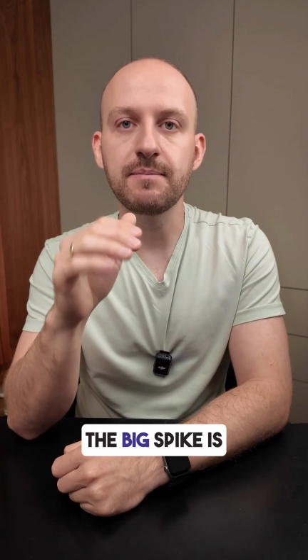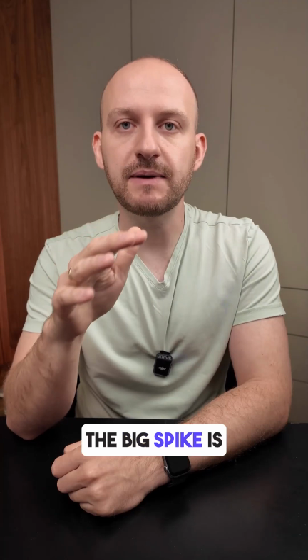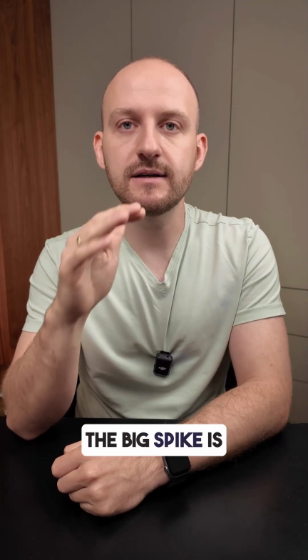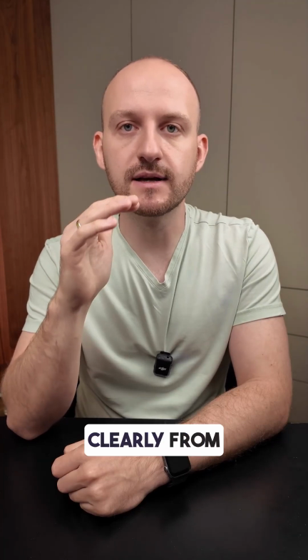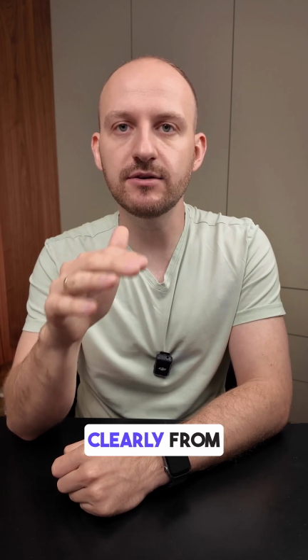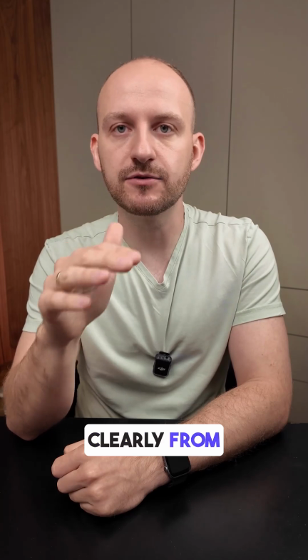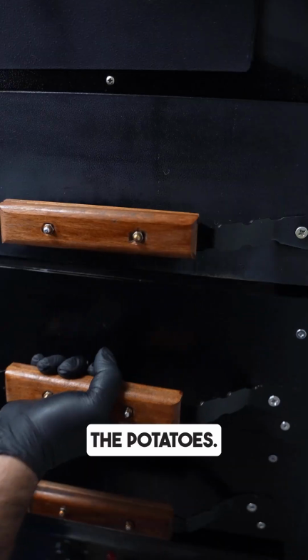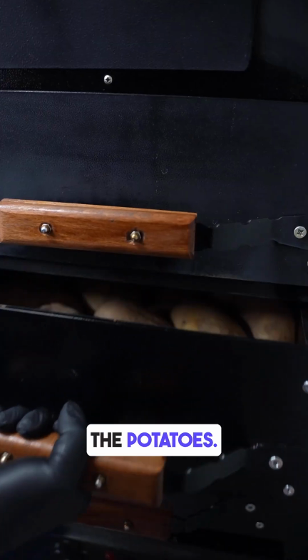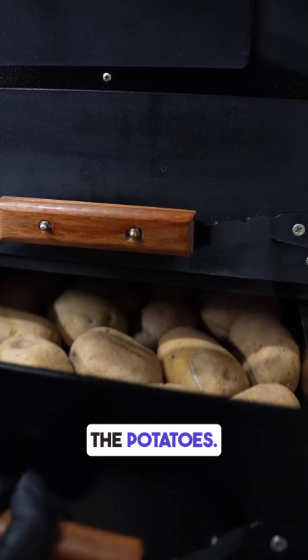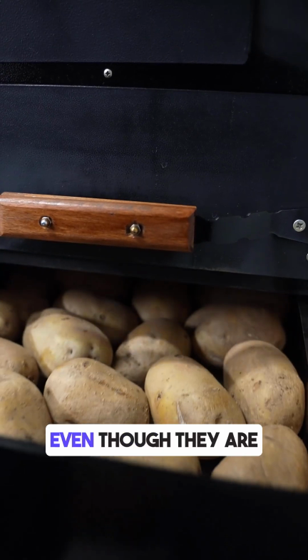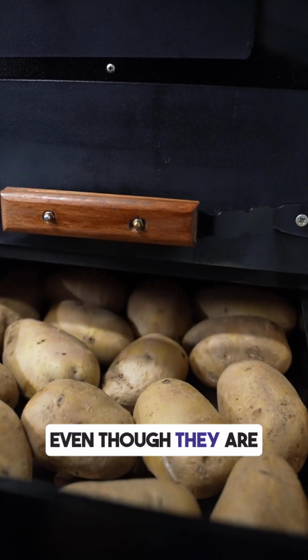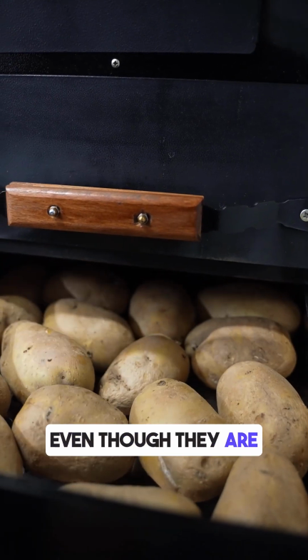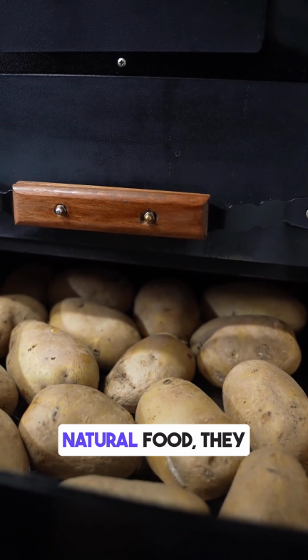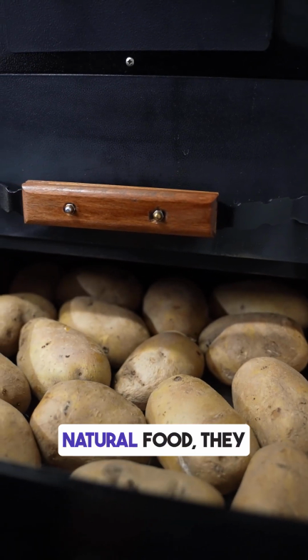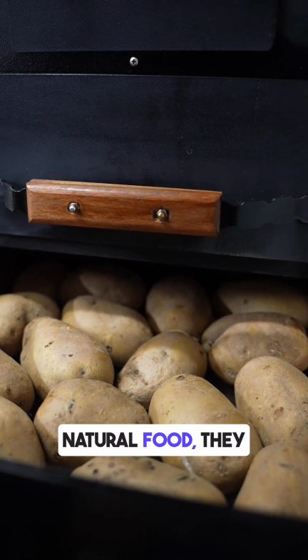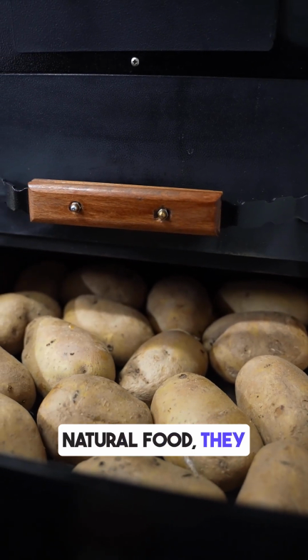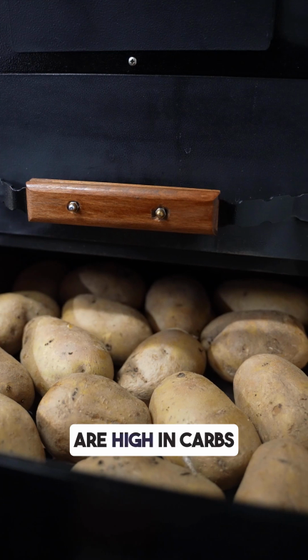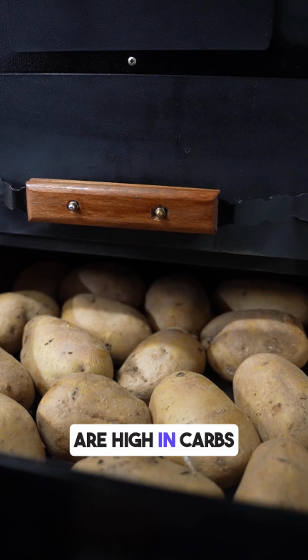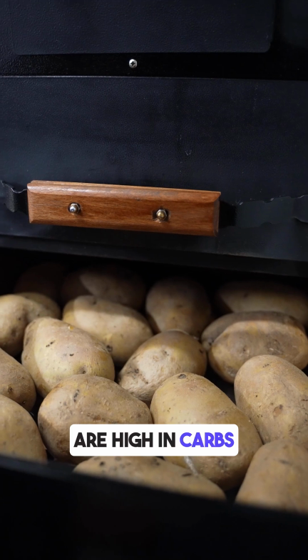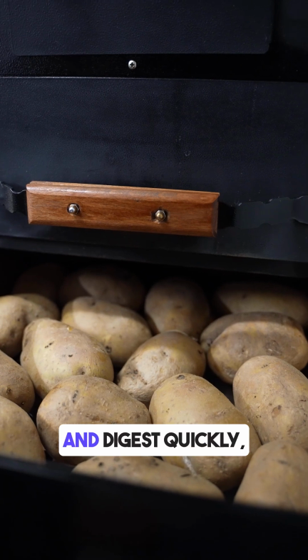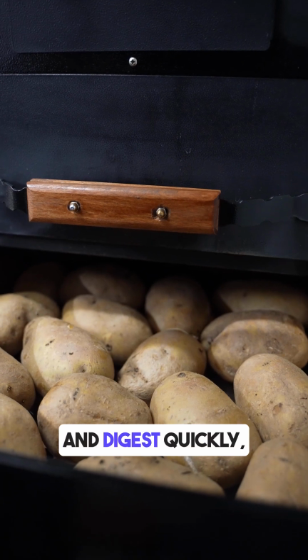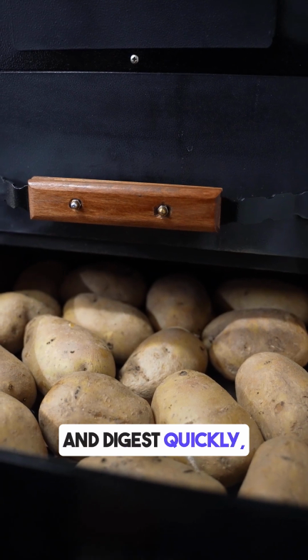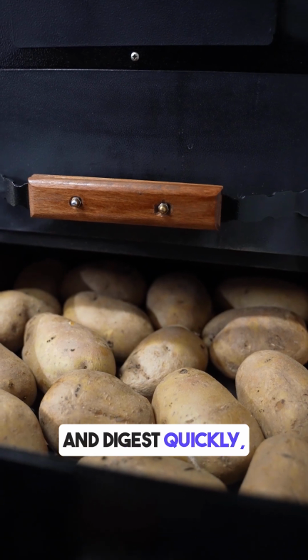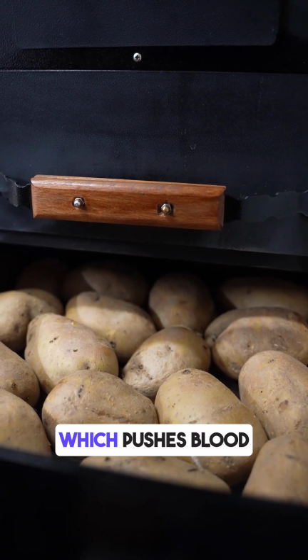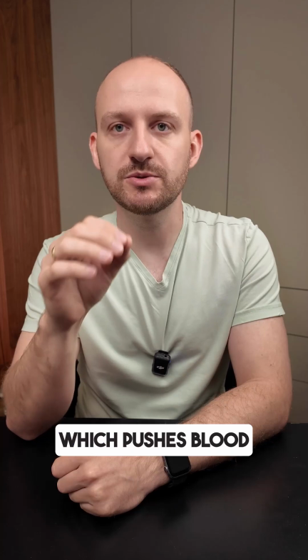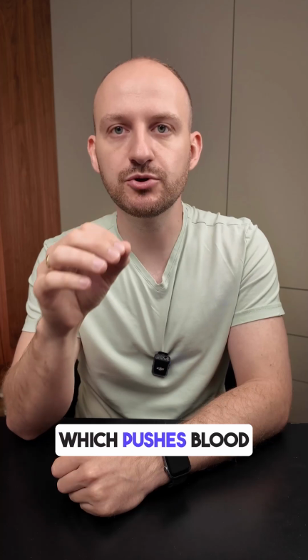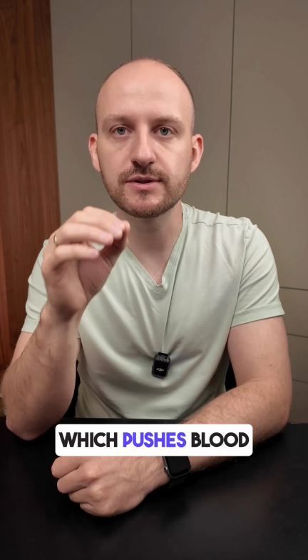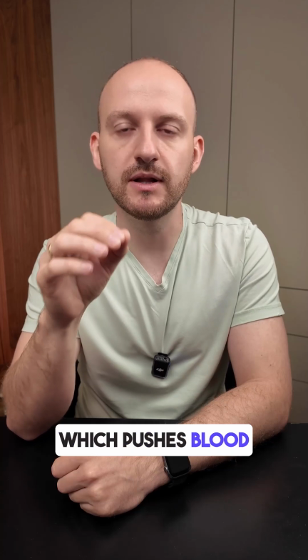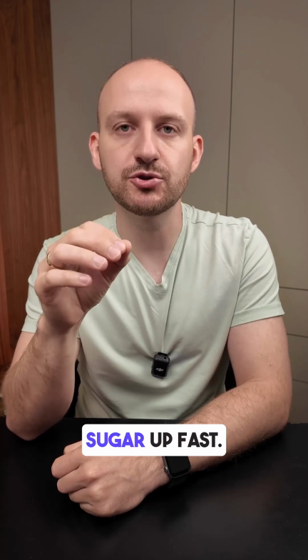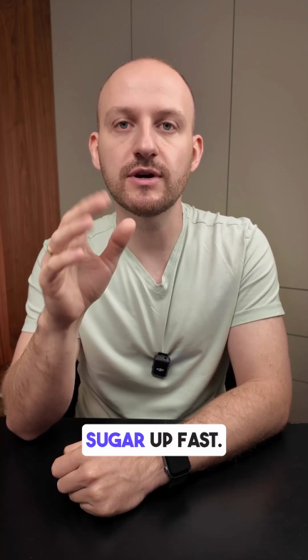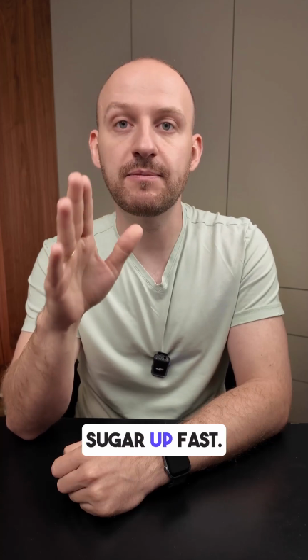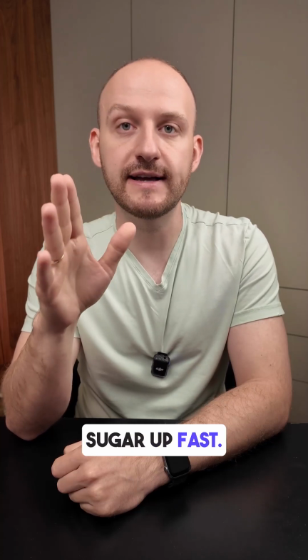The big spike is clearly from the potatoes. Even though they are natural food, they are high in carbs and digest quickly, which pushes blood sugar up fast.